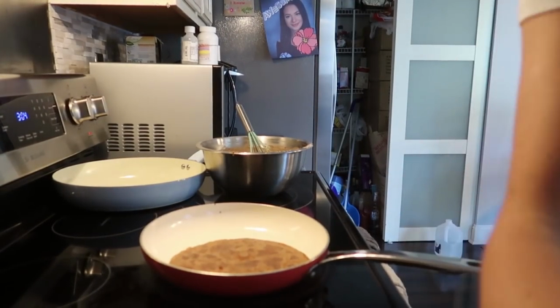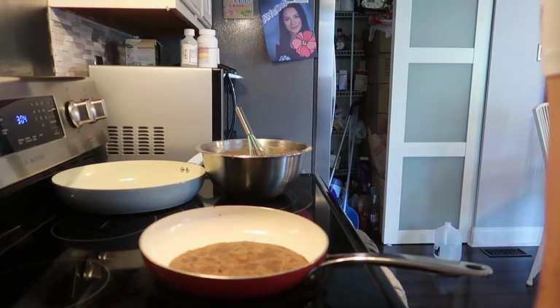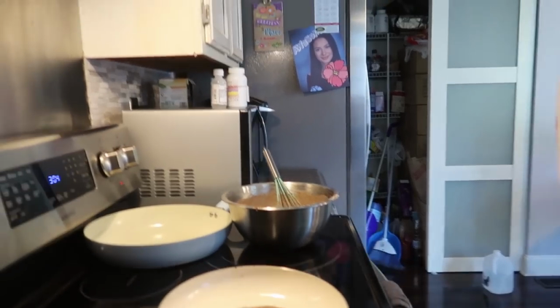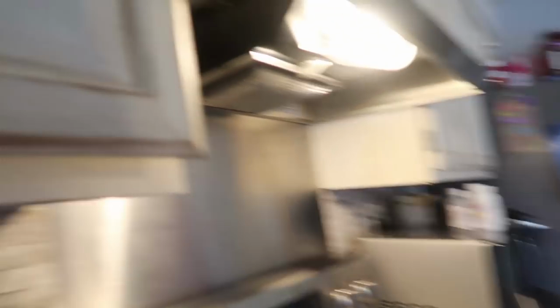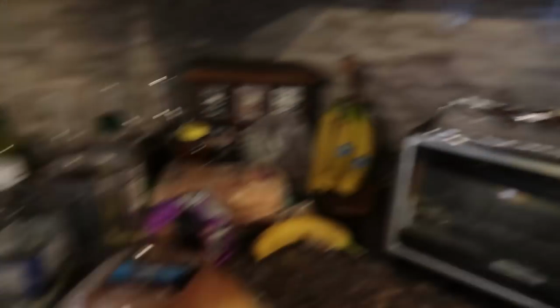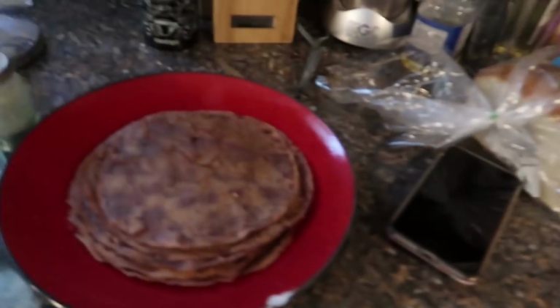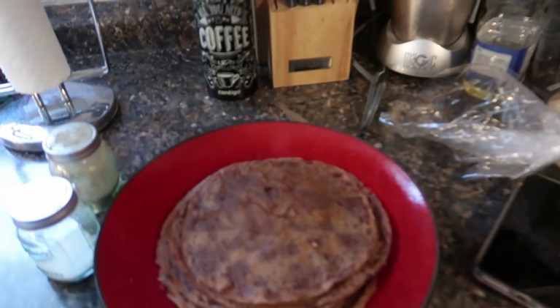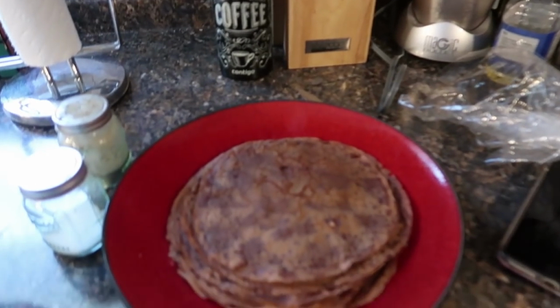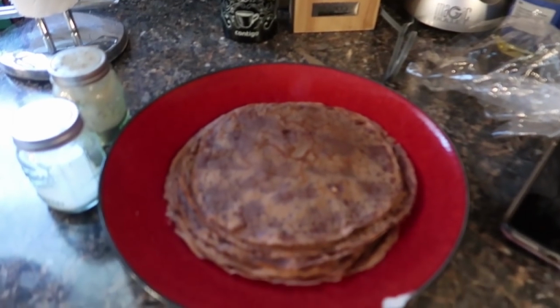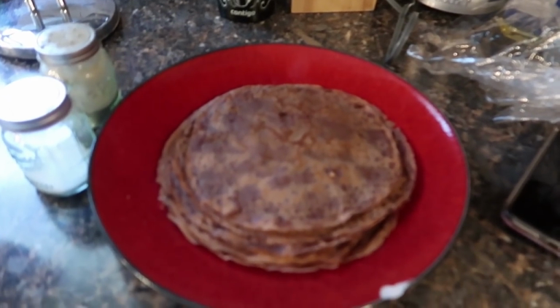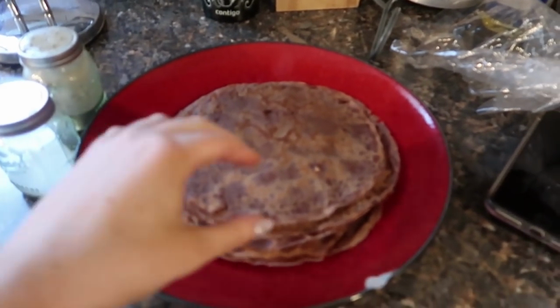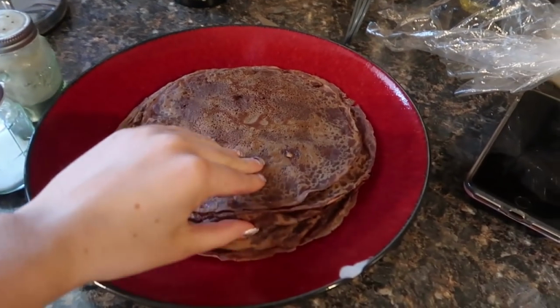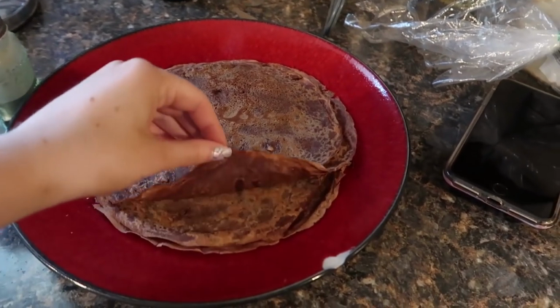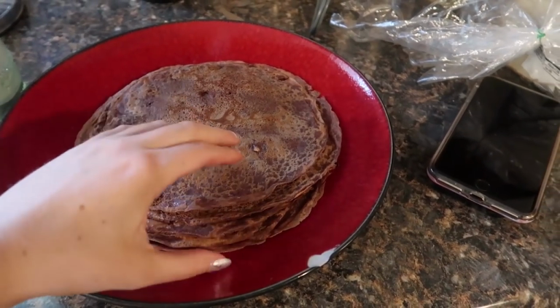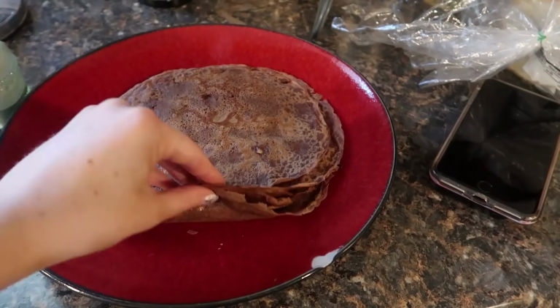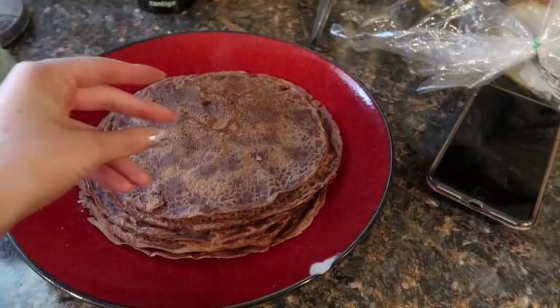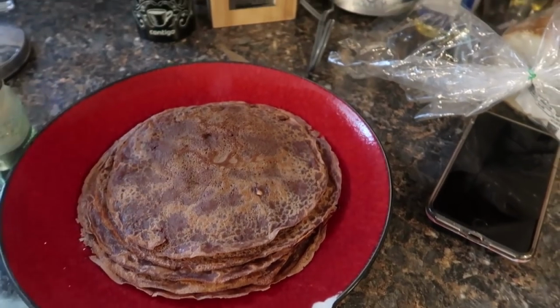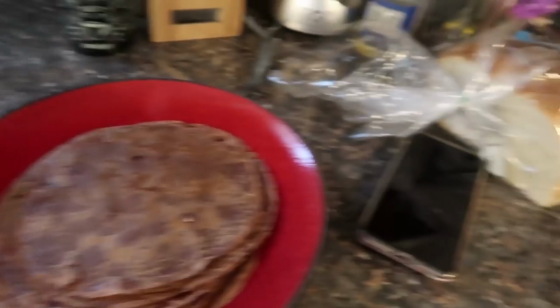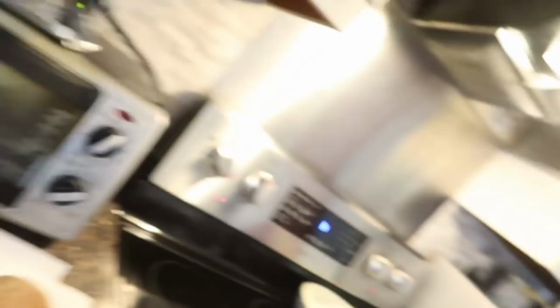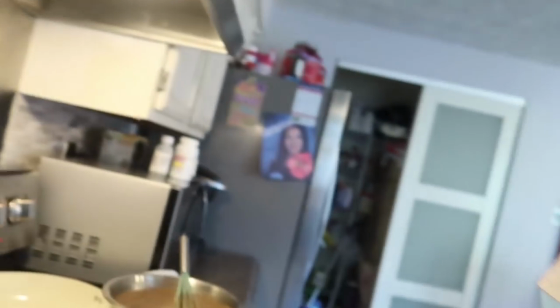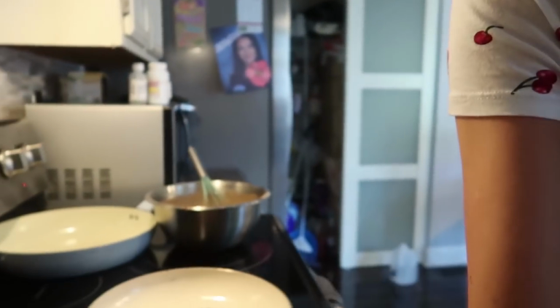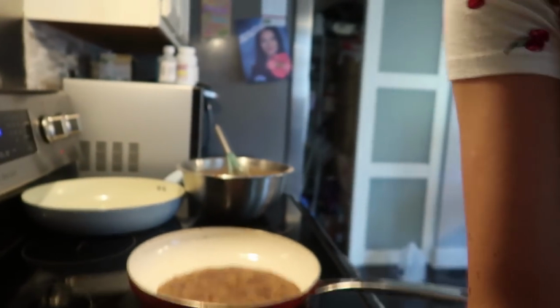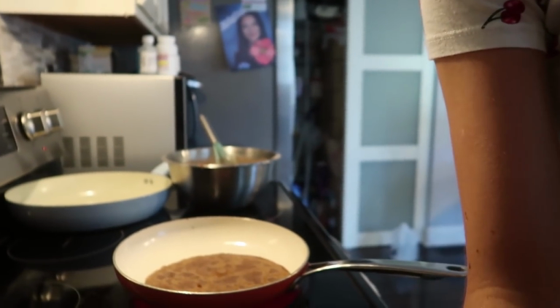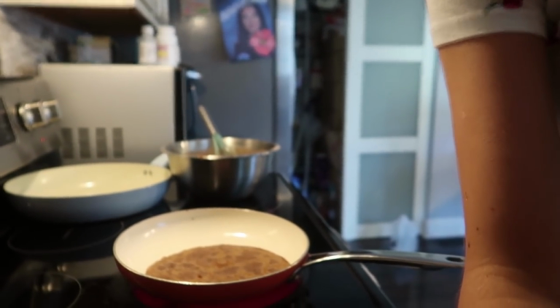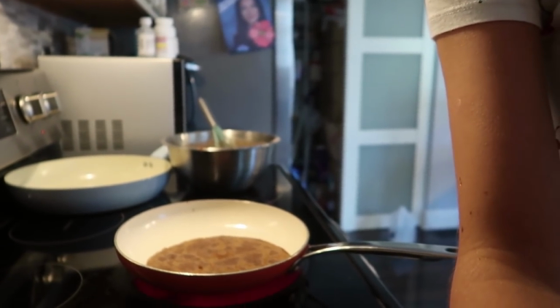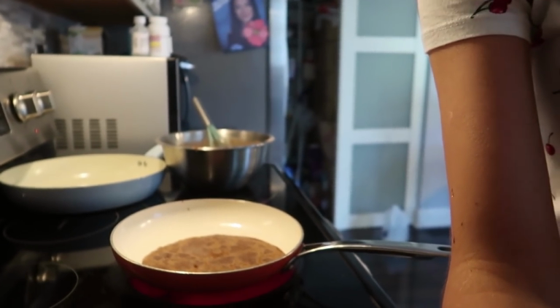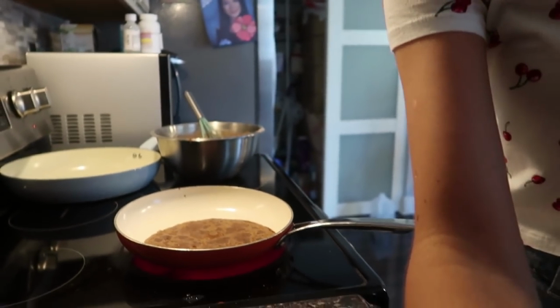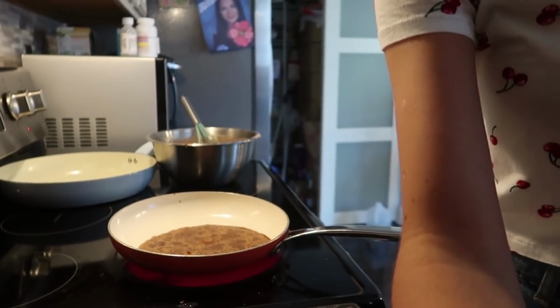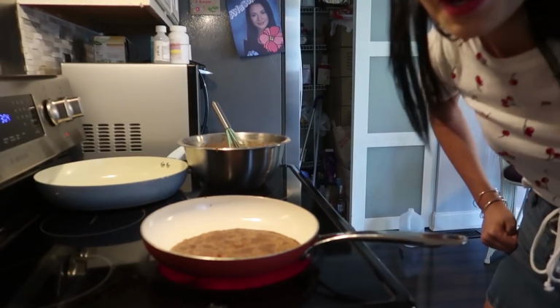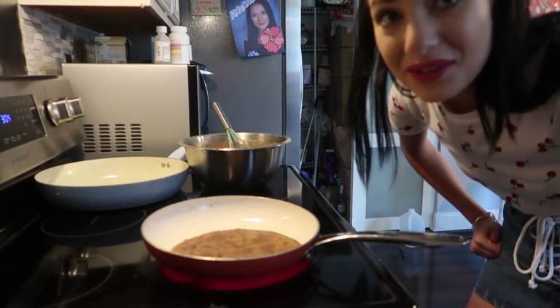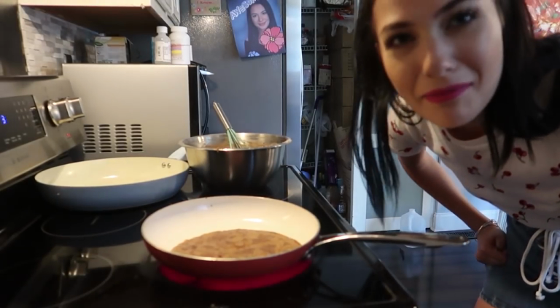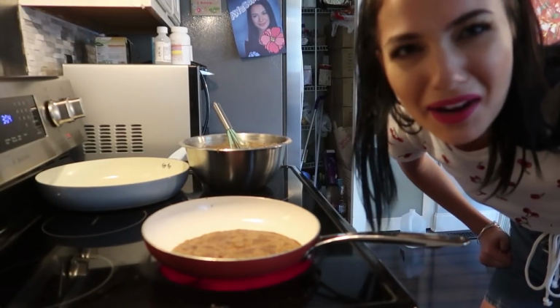Here's our crepe pile so far, we have a lot but we're gonna keep making them until we run out of lumpy batter.